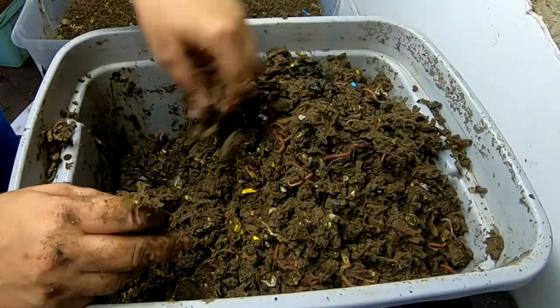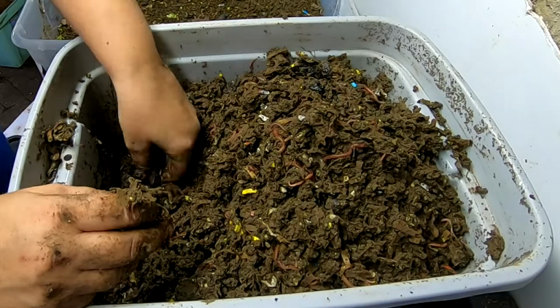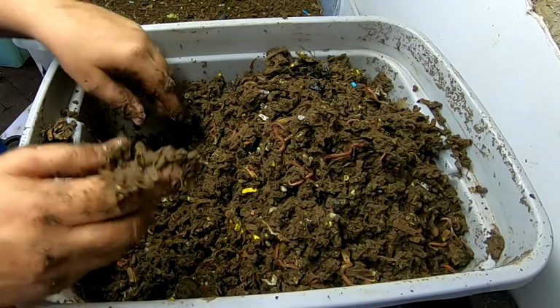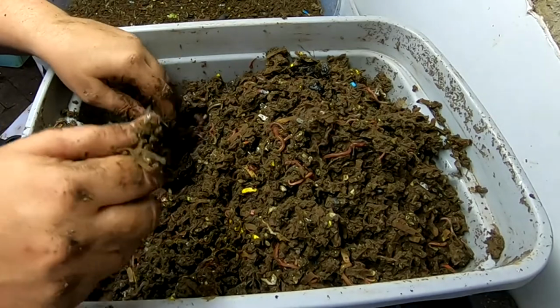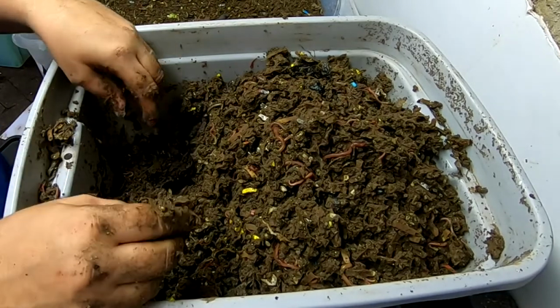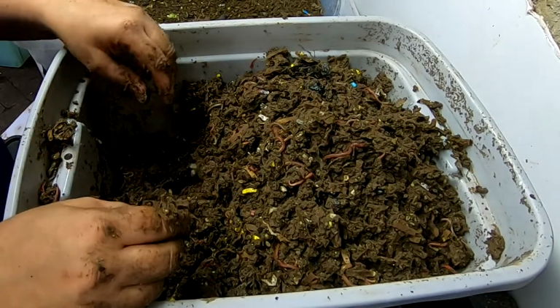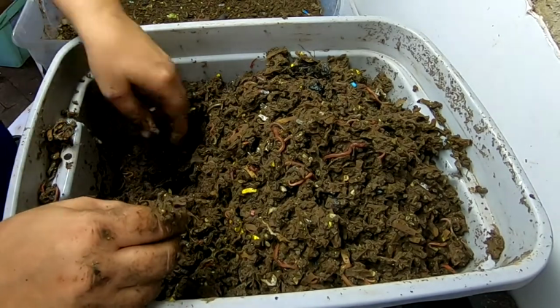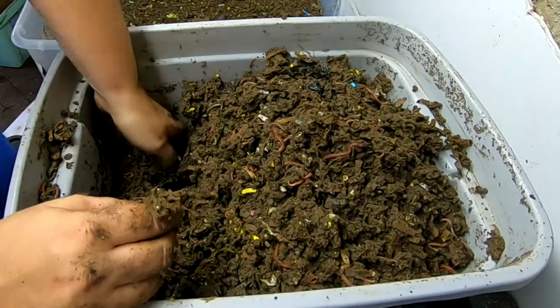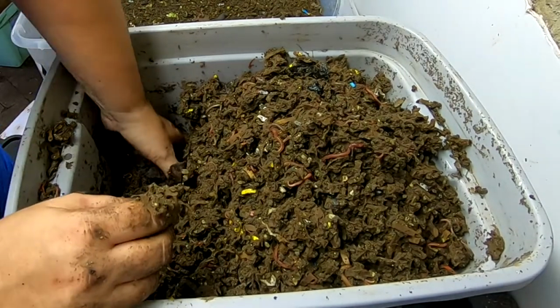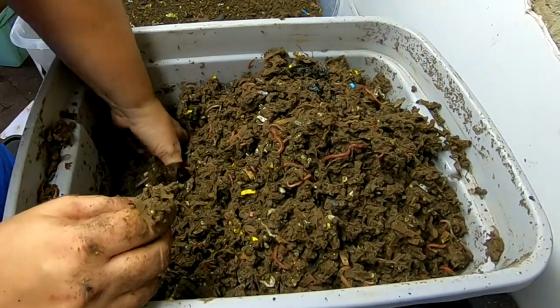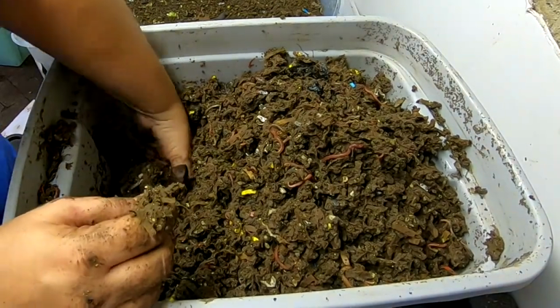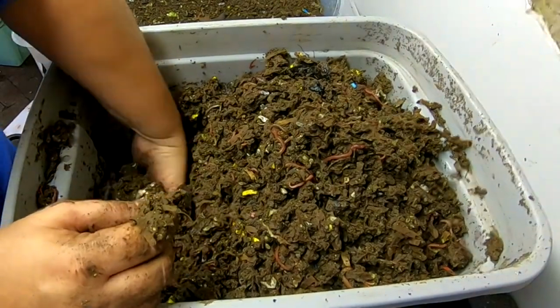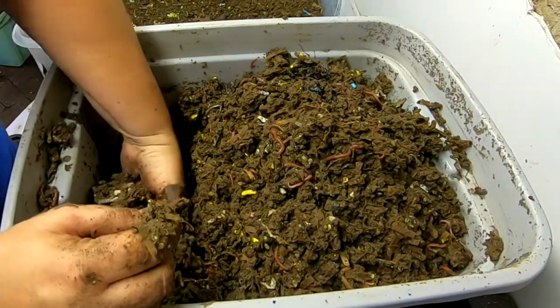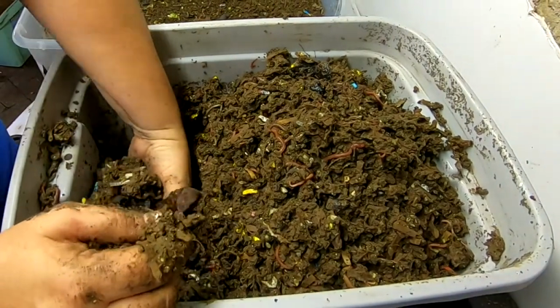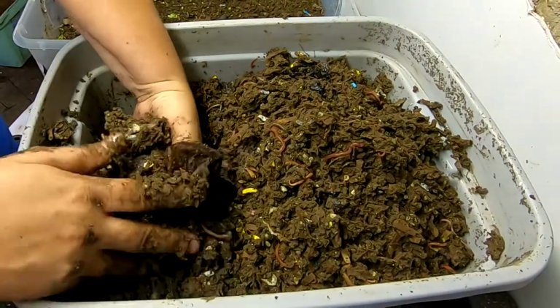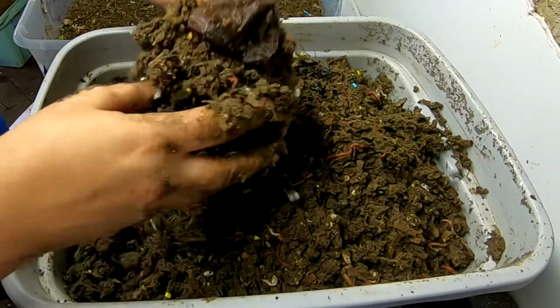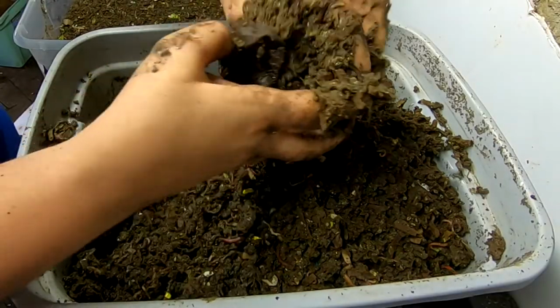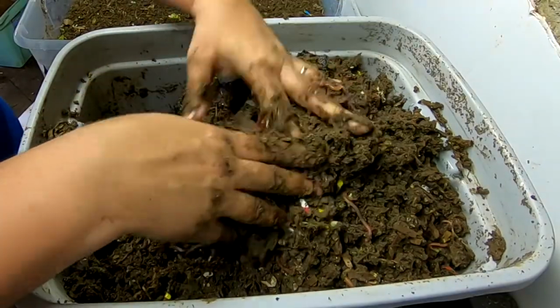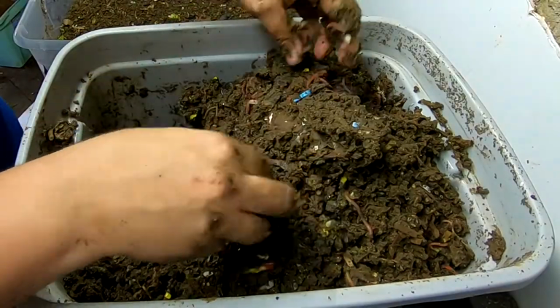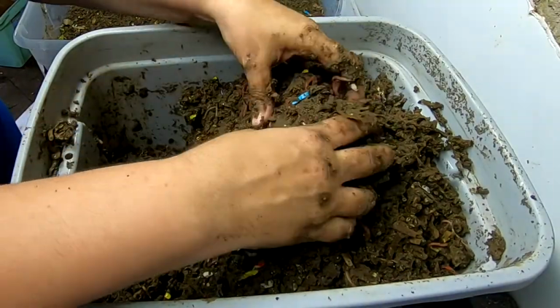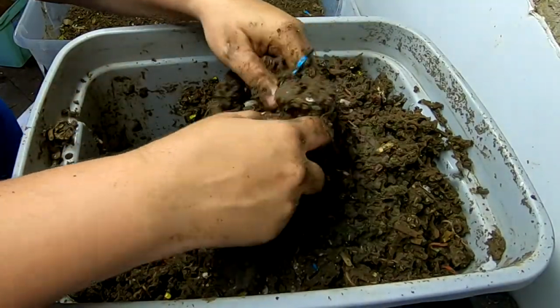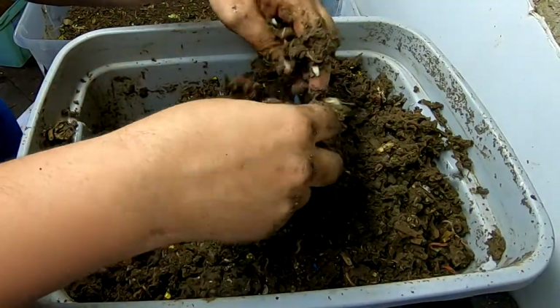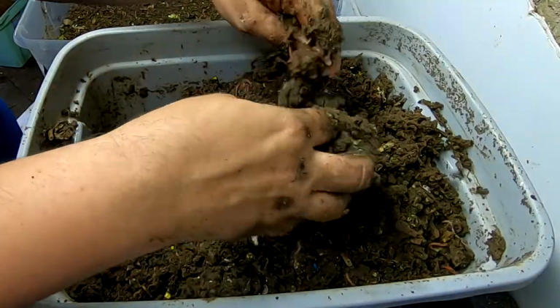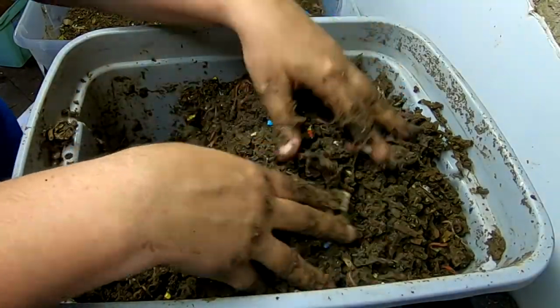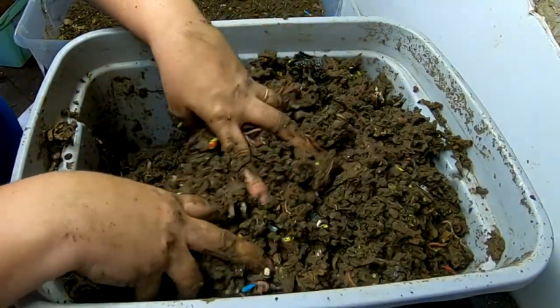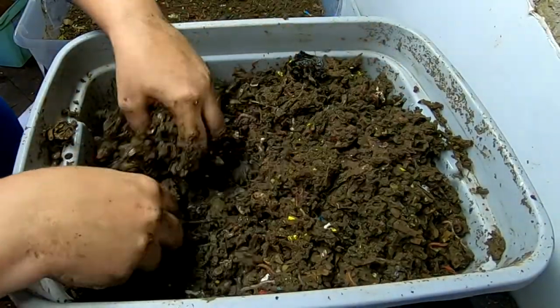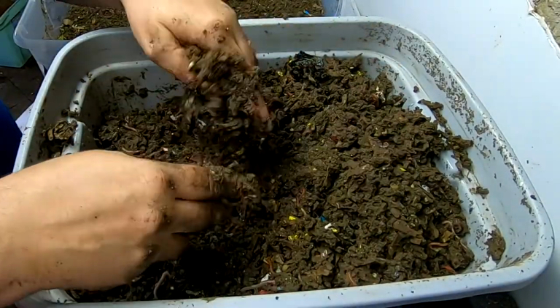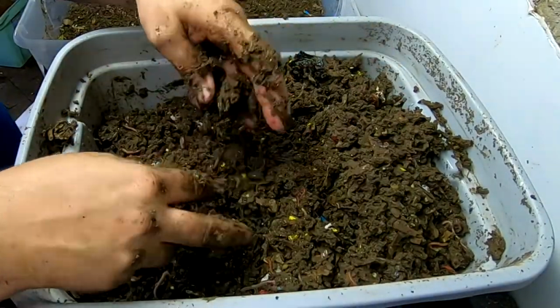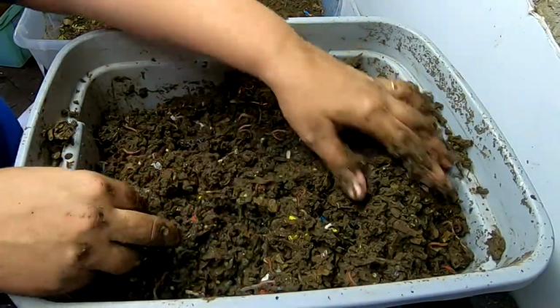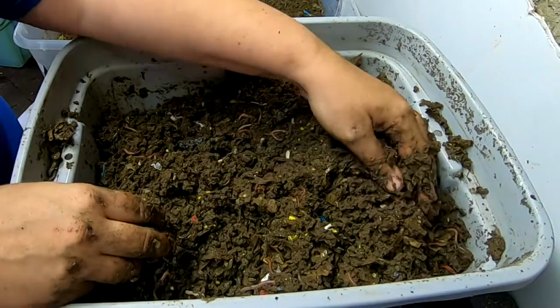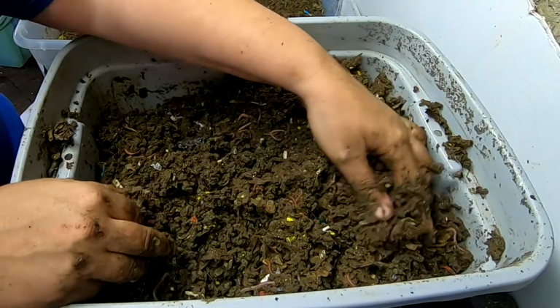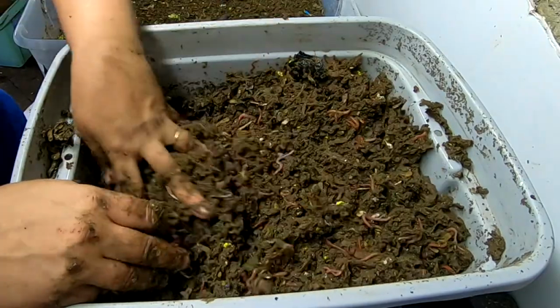If anybody does know, put that in the comments below. And also, if anybody has managed to get rid of springtails, I know that there's sticky traps and whatnot that you can get.